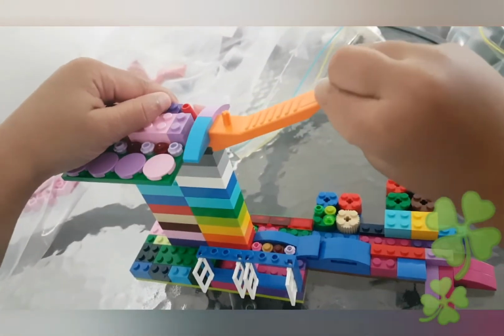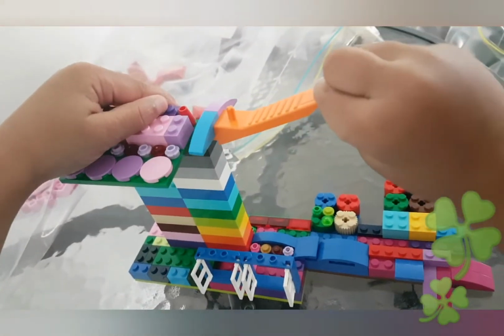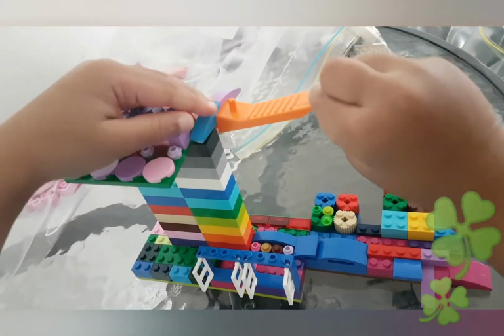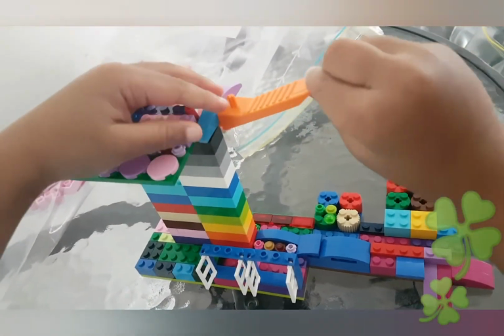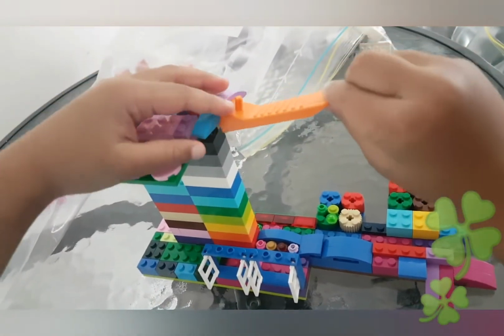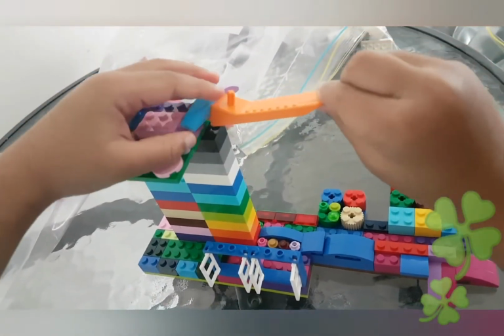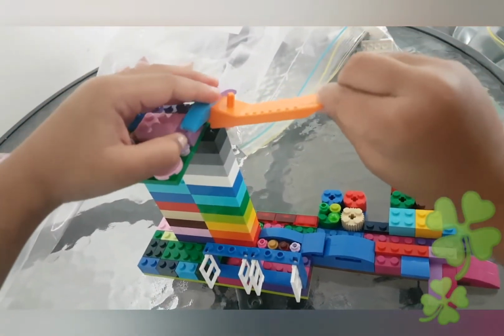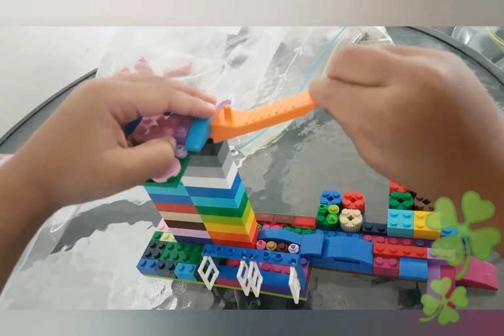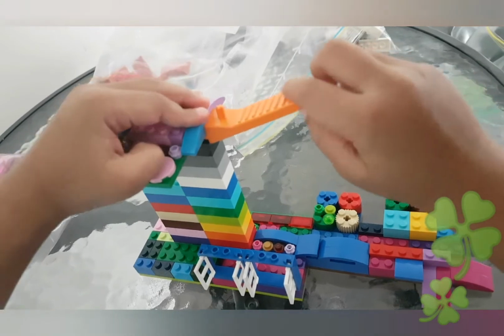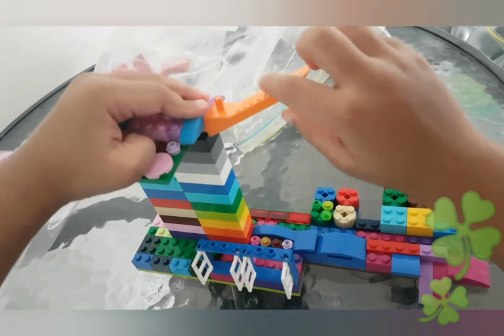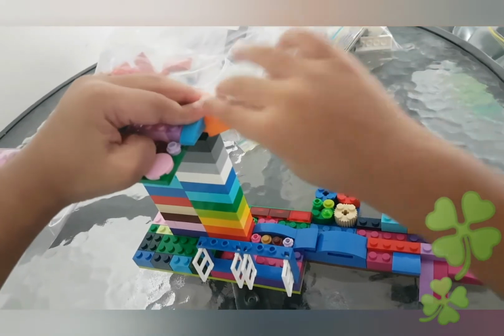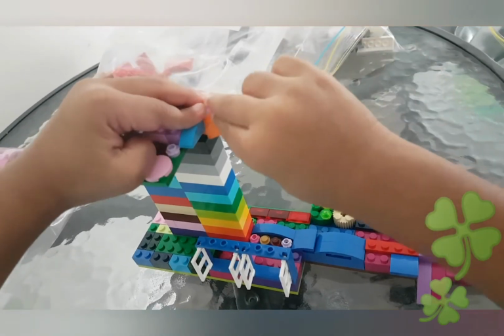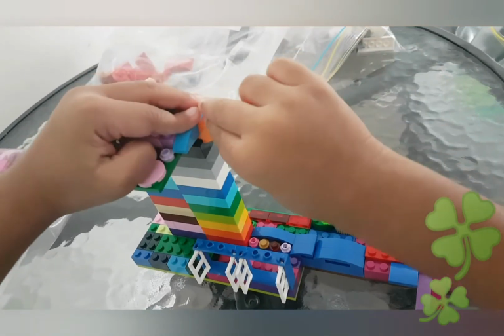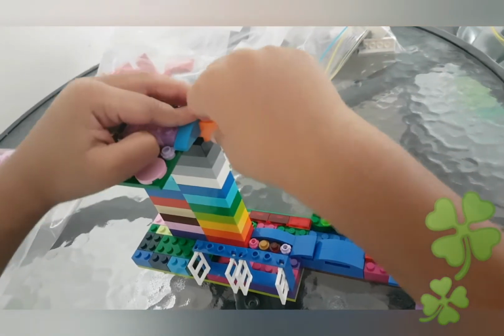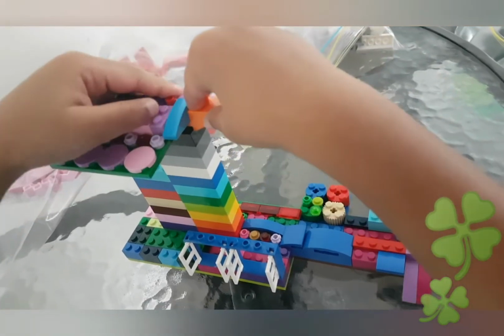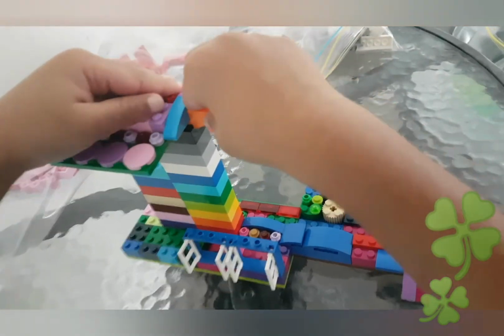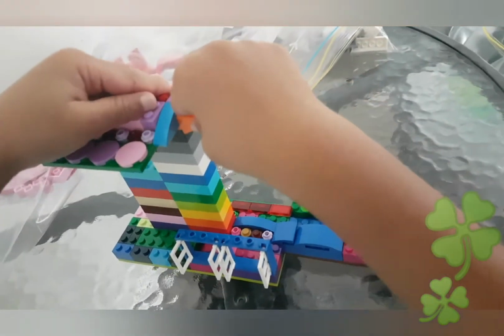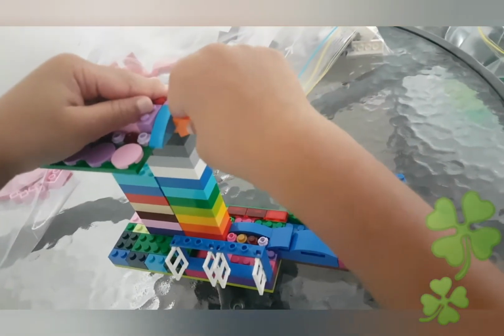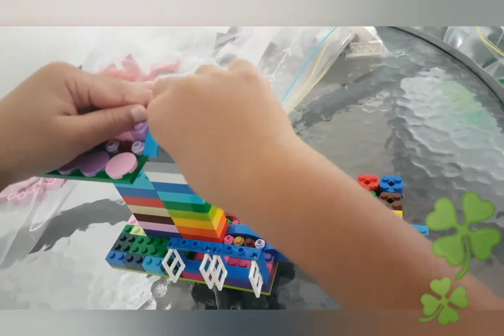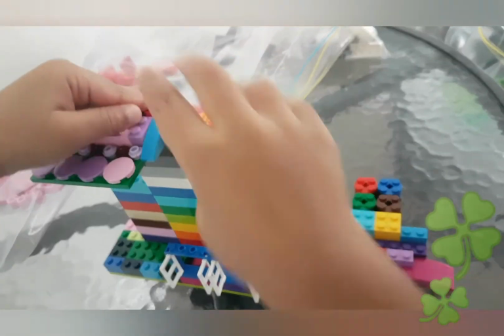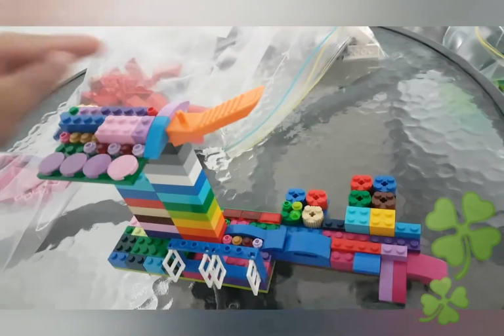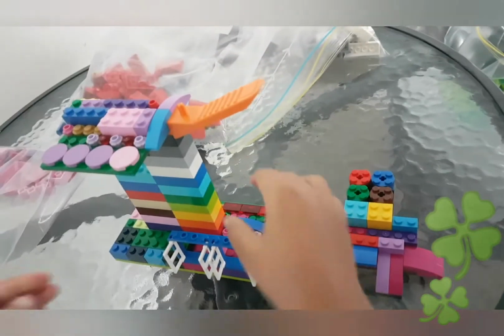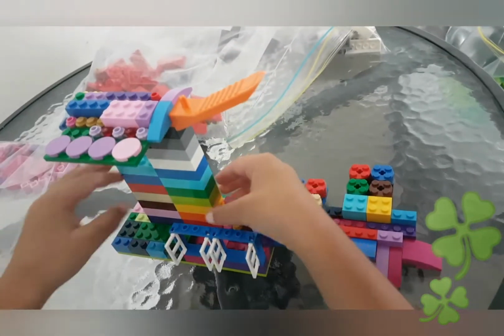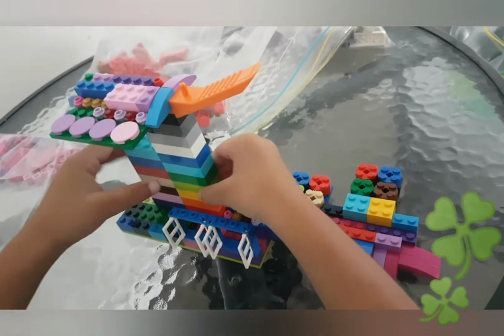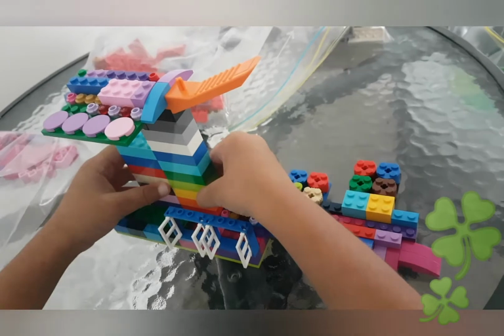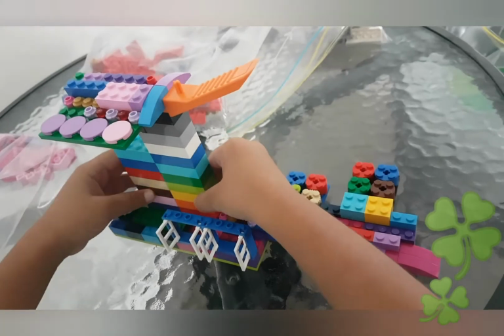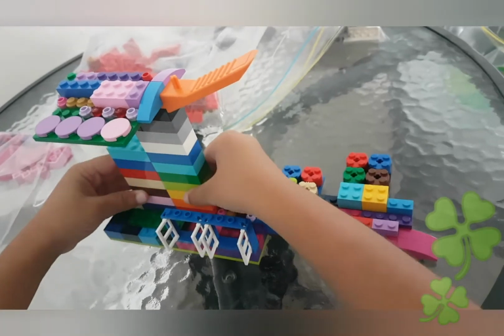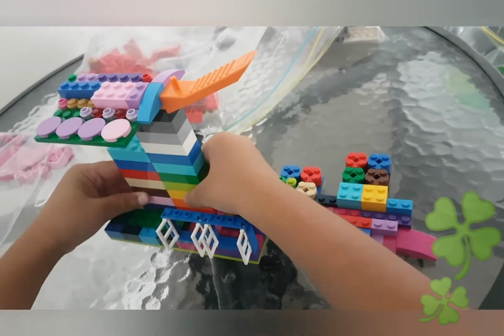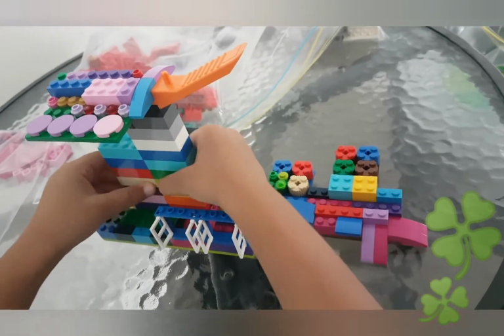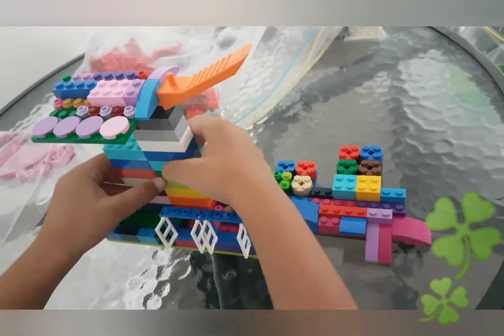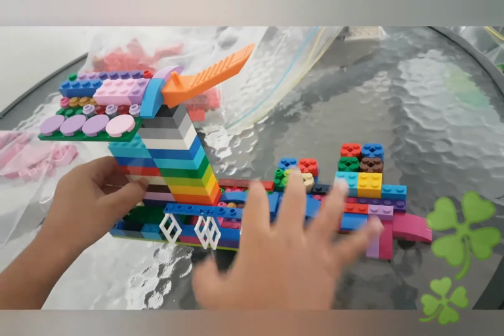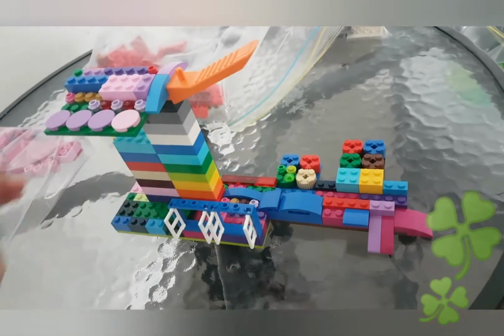Oops, it broke. Let's see. Now it's a little bit fixed now.